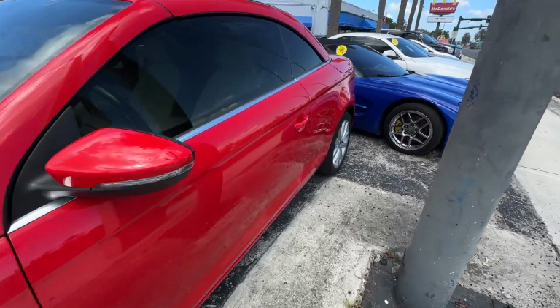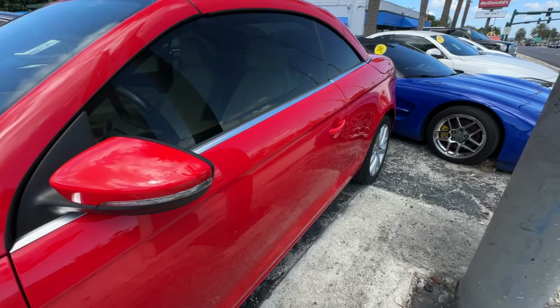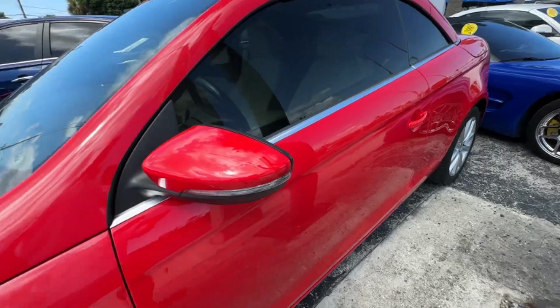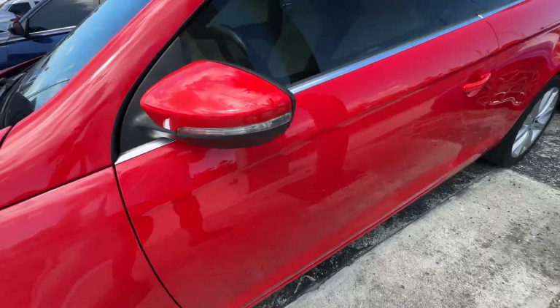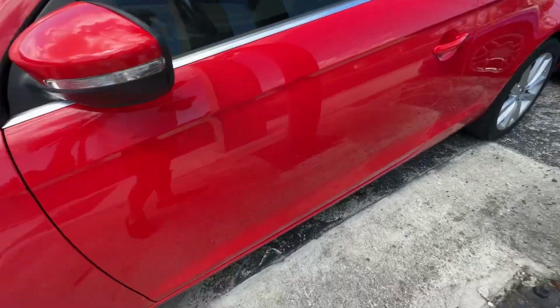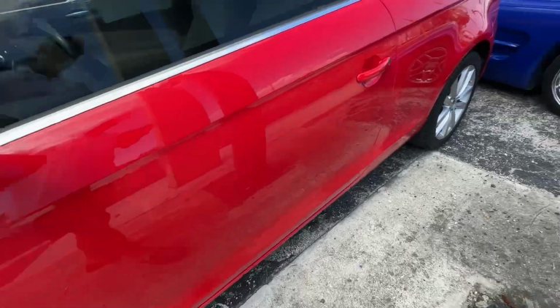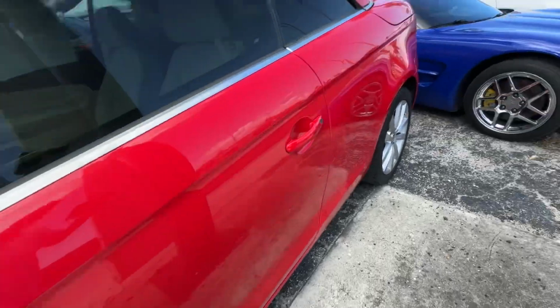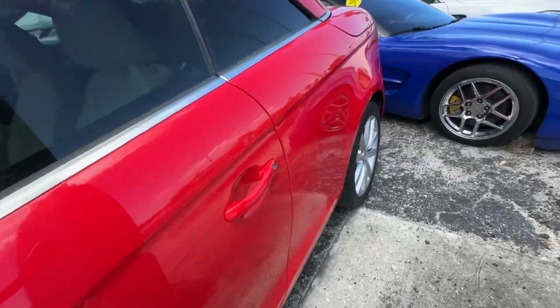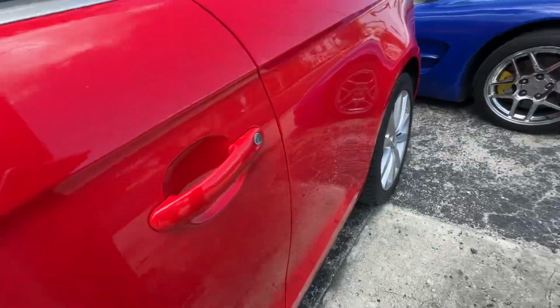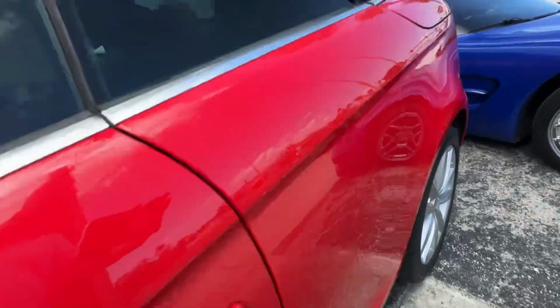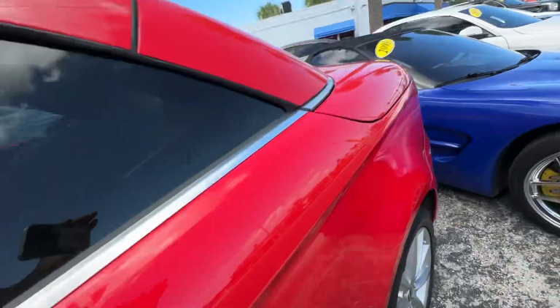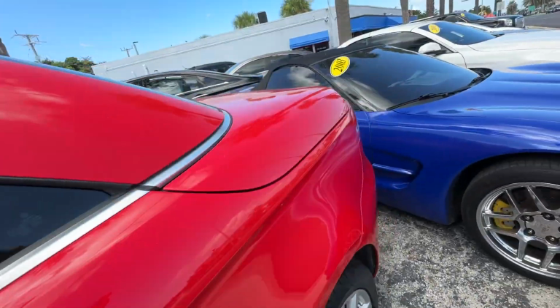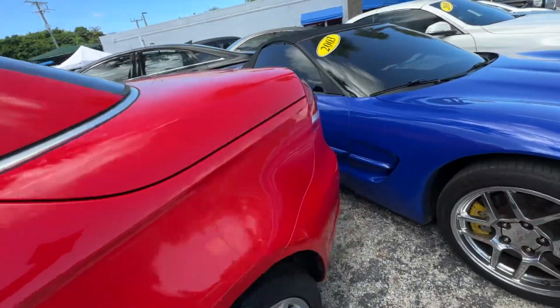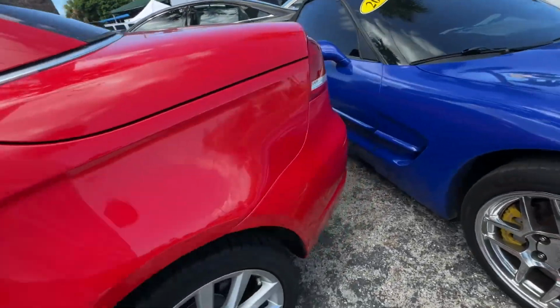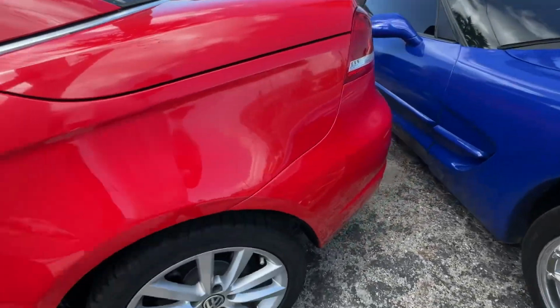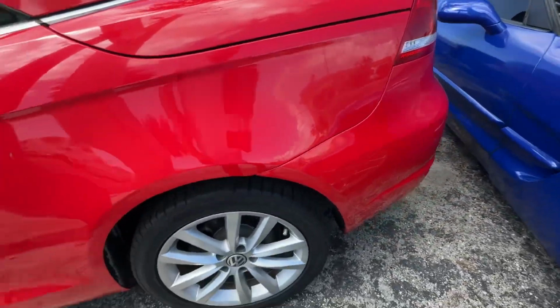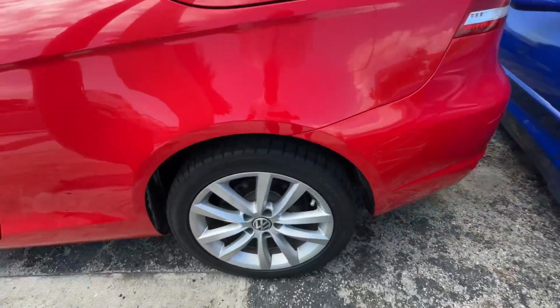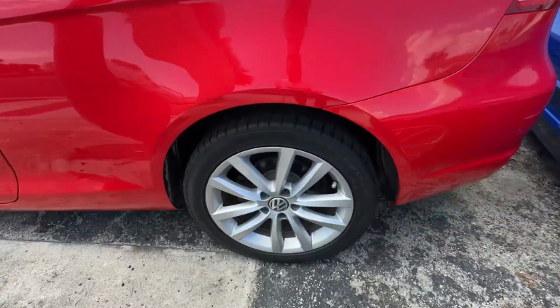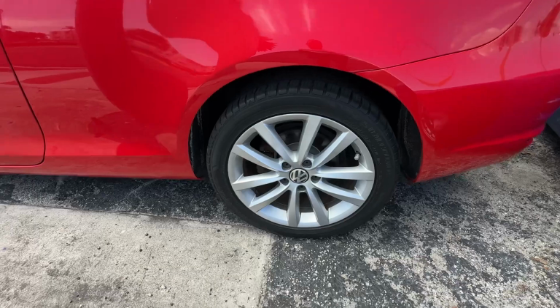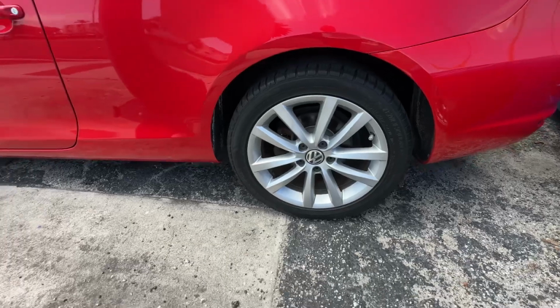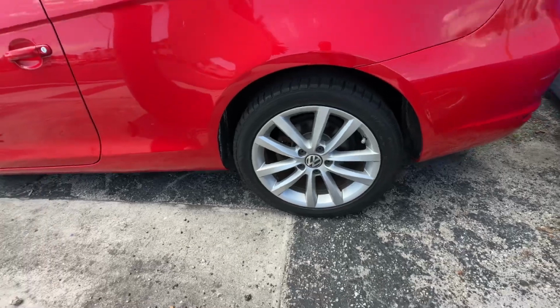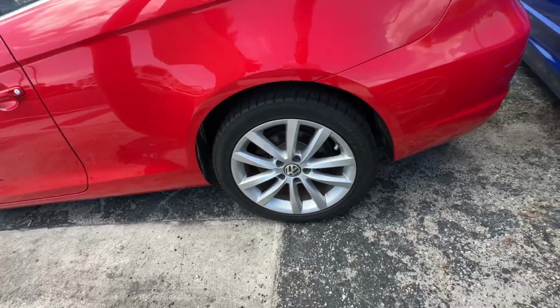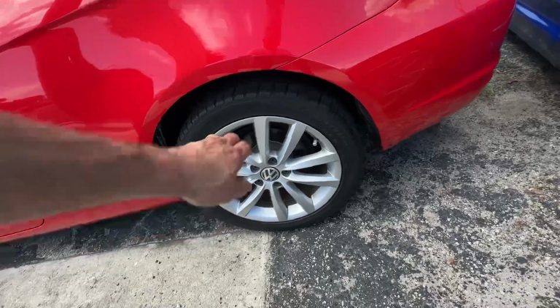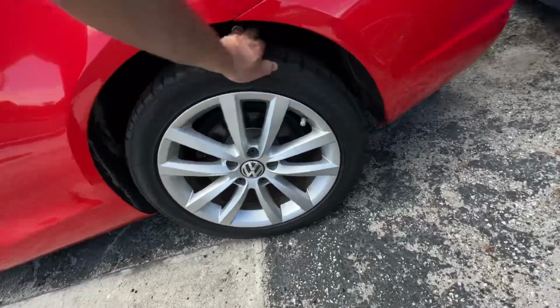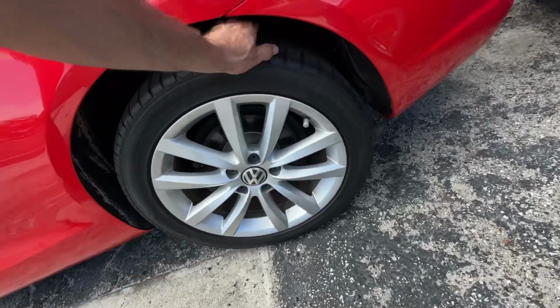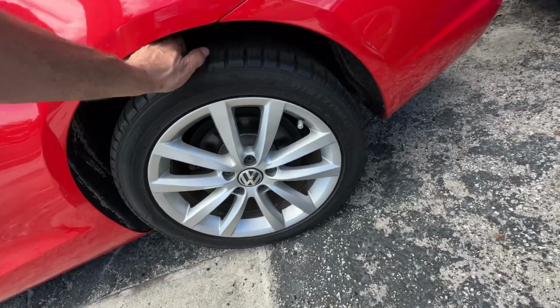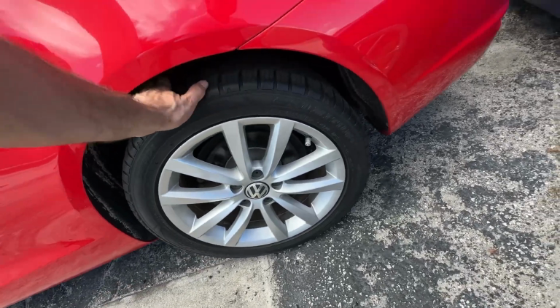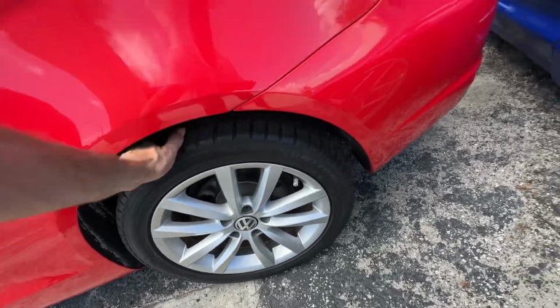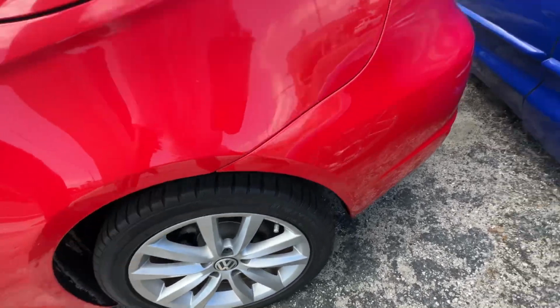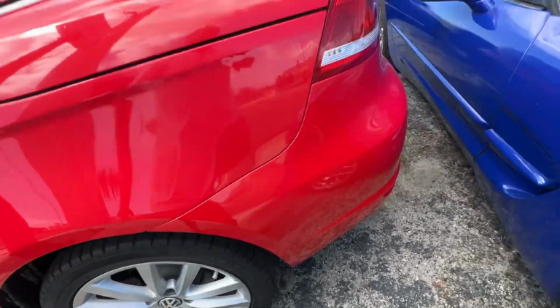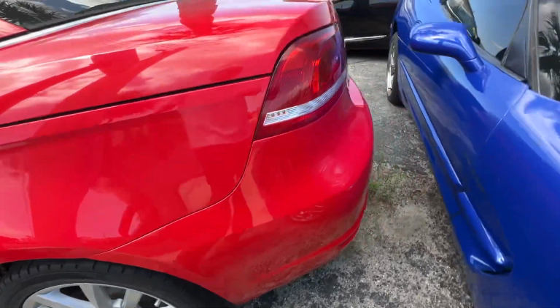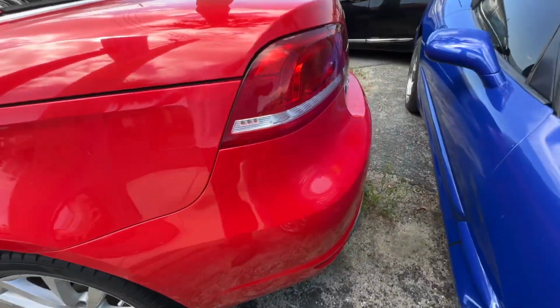Driver's side looks fantastic — no scratches, dents, or dings. No curb rash on the rear wheel. I'll call the rear tires about the same, 70% or so.